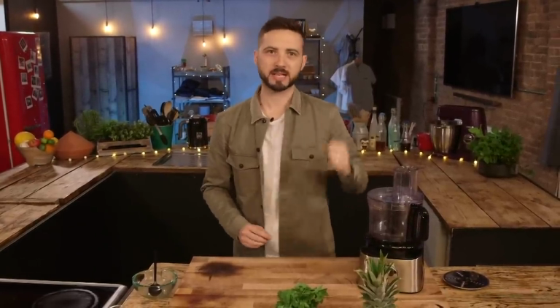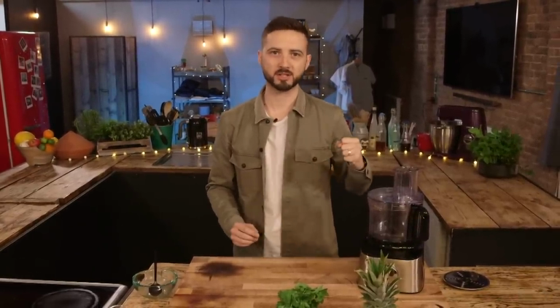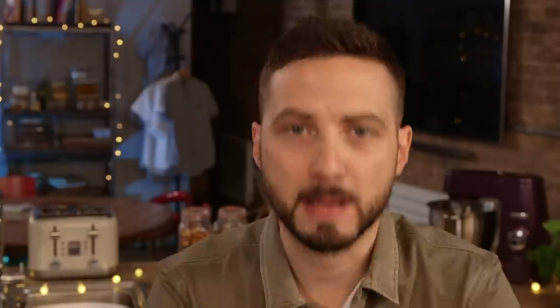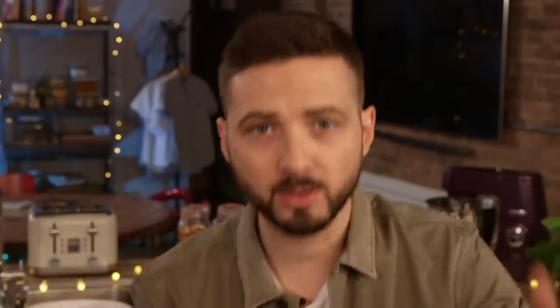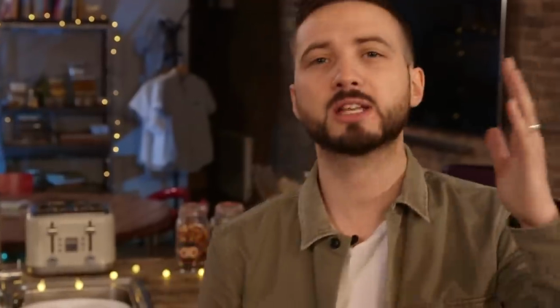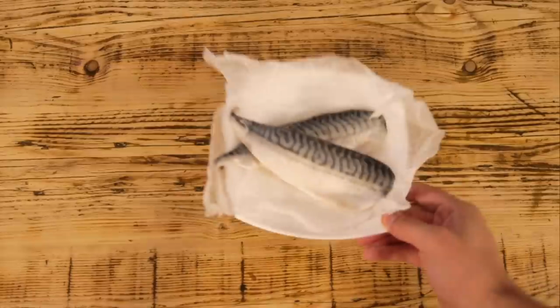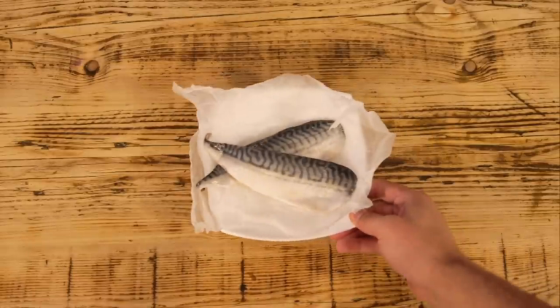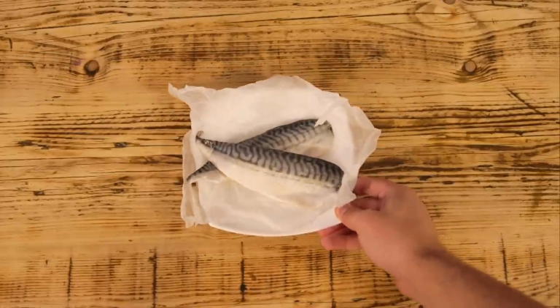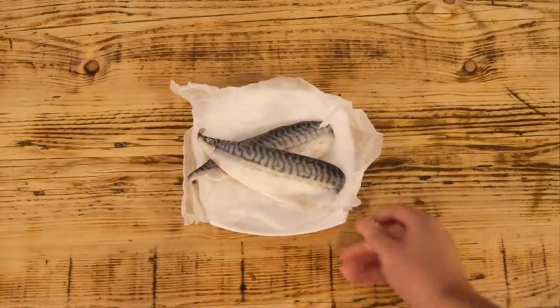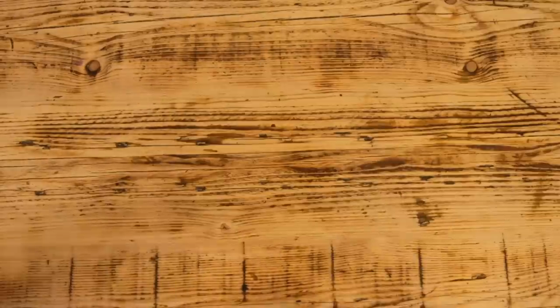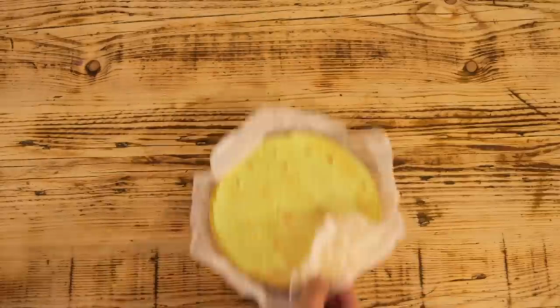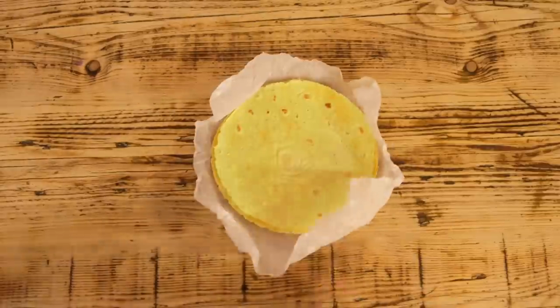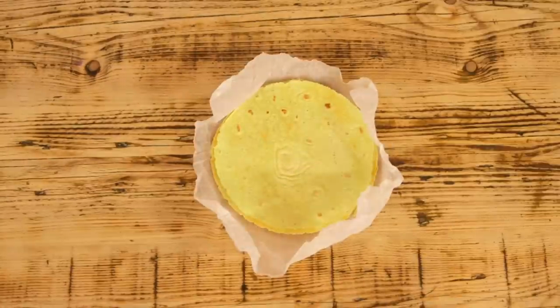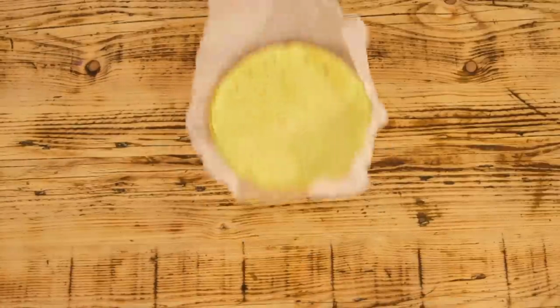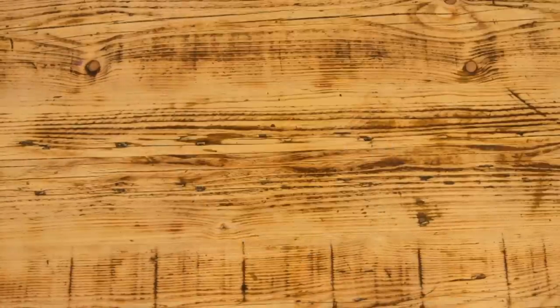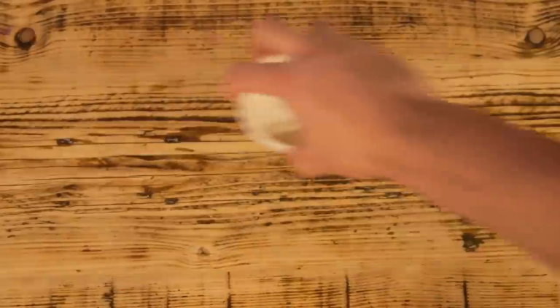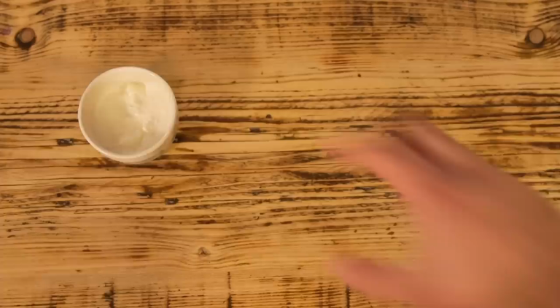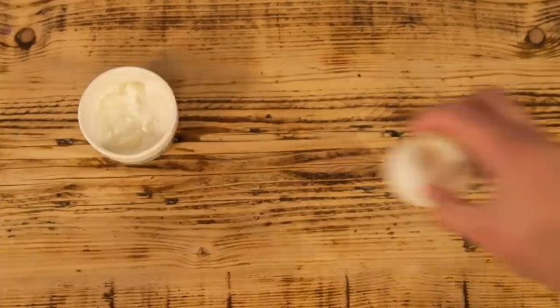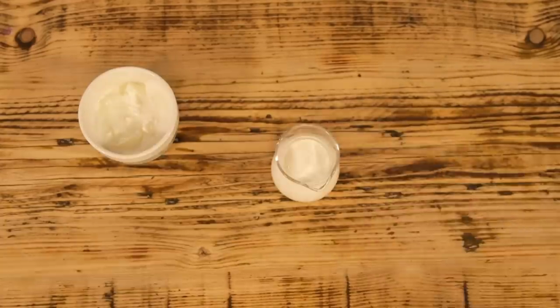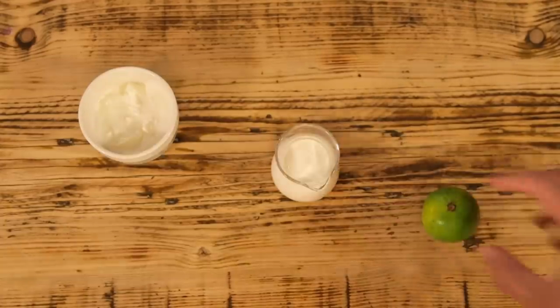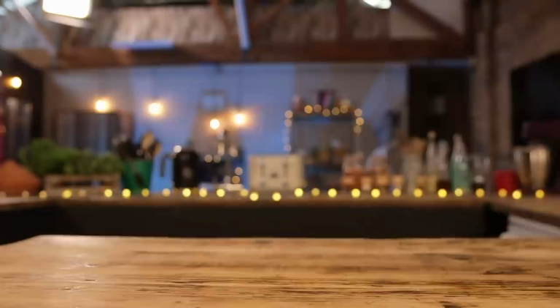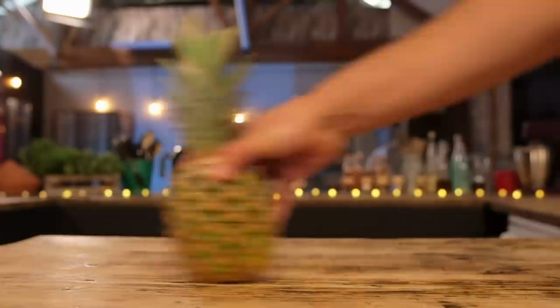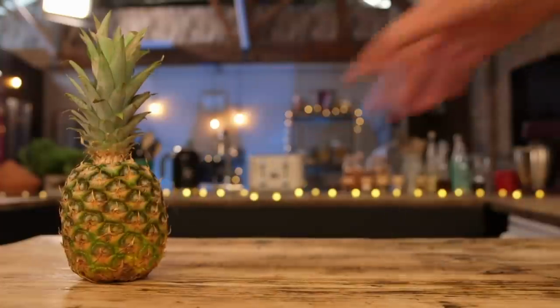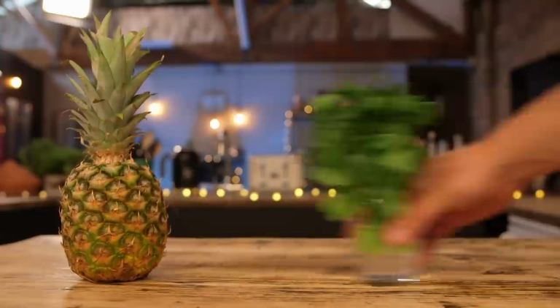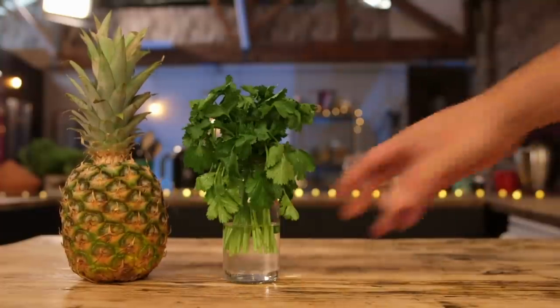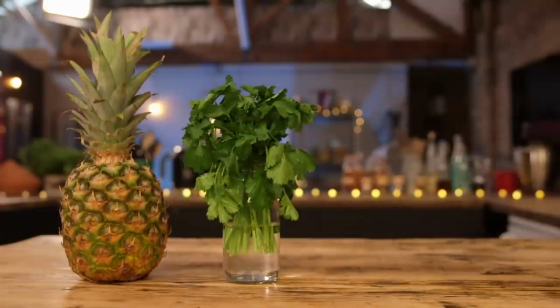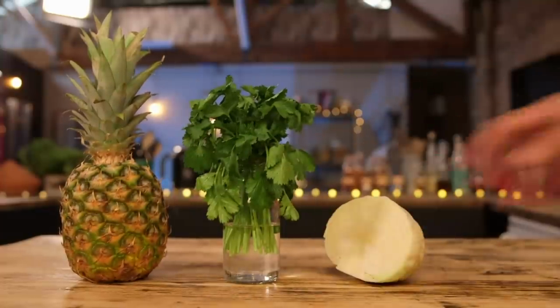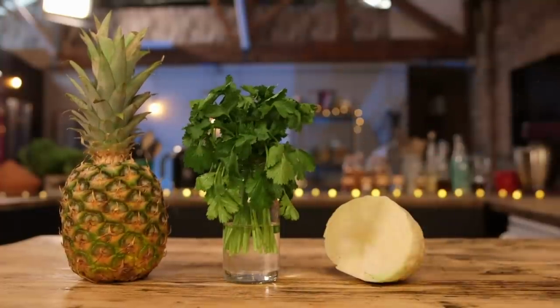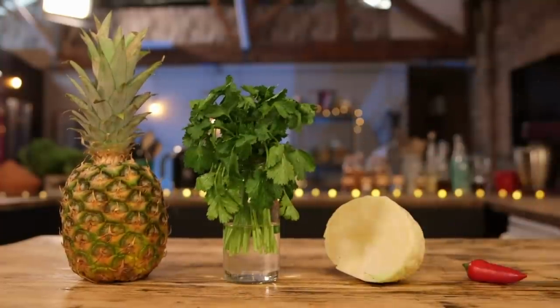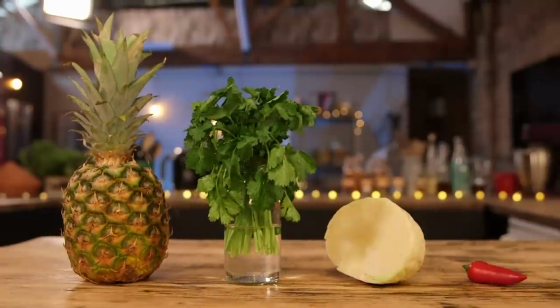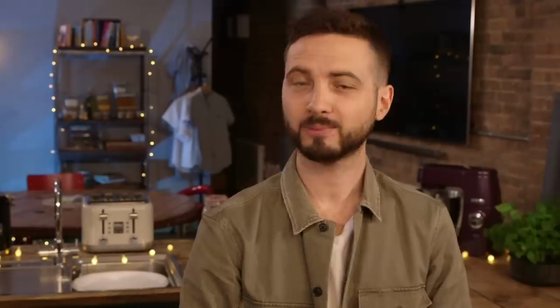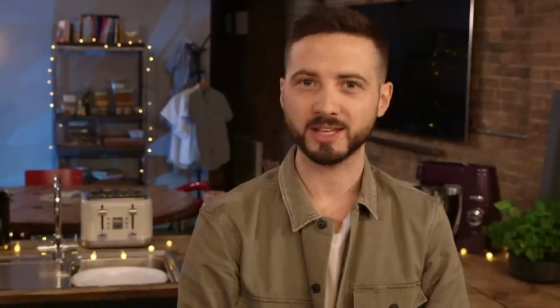Let's get started. To make my tacos, I'm gonna be using a beautiful oily mackerel and some corn tortillas. My crema is being made up of sour cream, double cream, and a lime. And my salsa: pineapple, coriander, half a white cabbage, red chili, and of course, one of these.